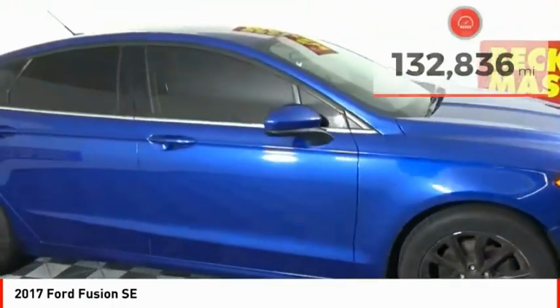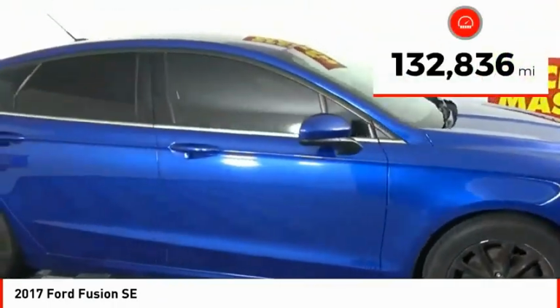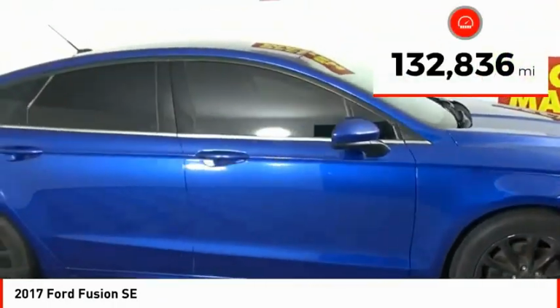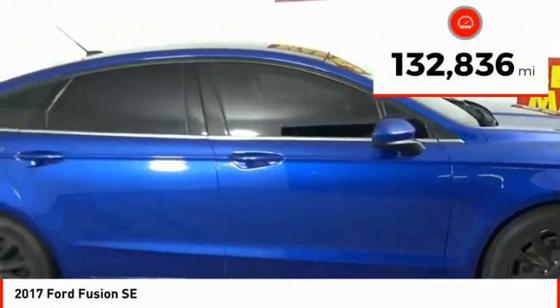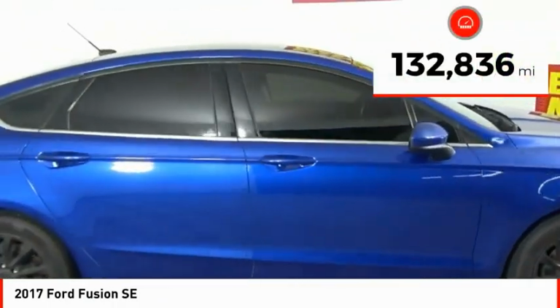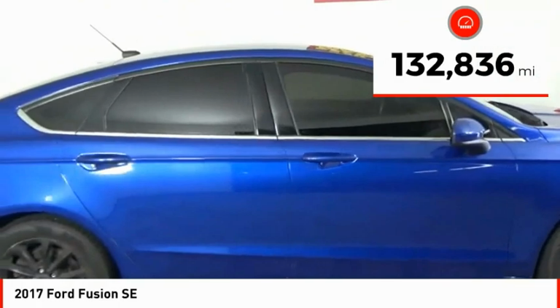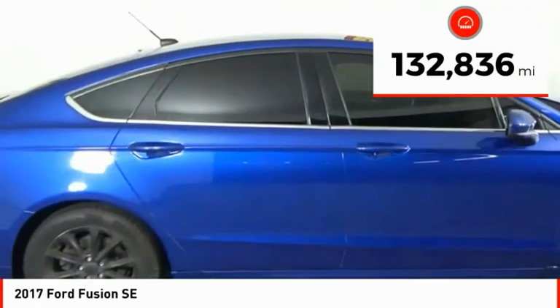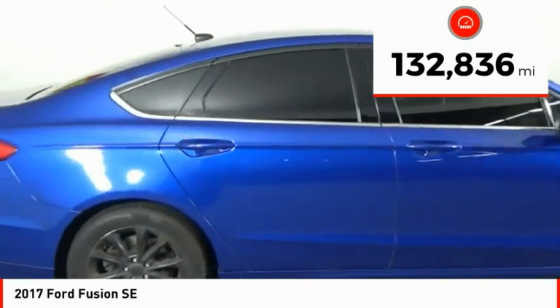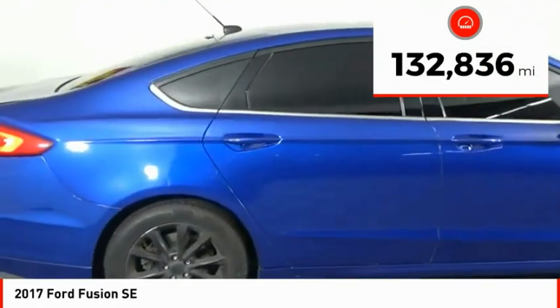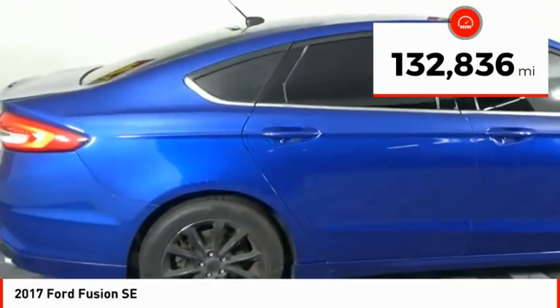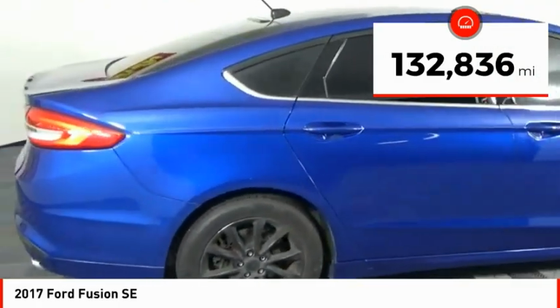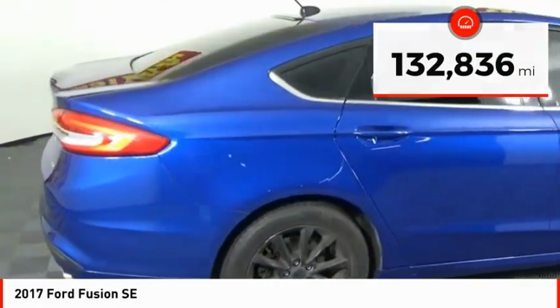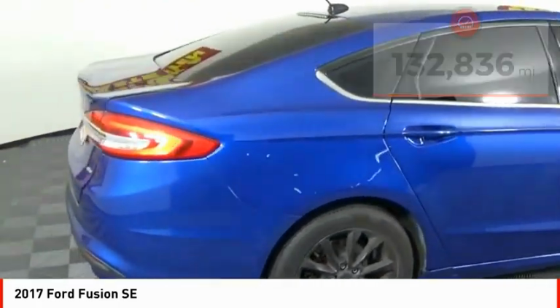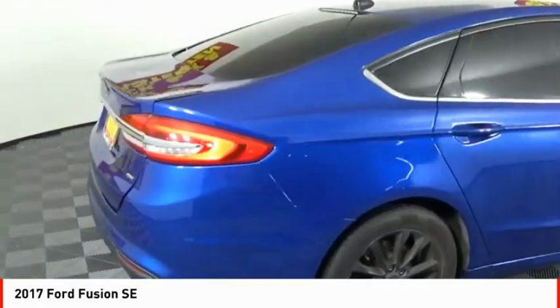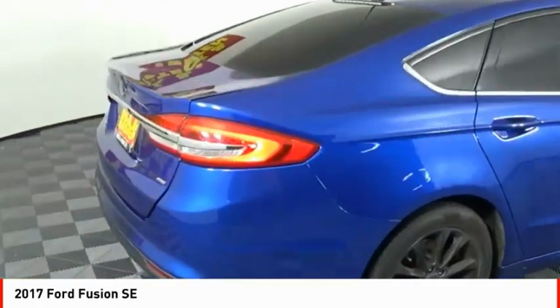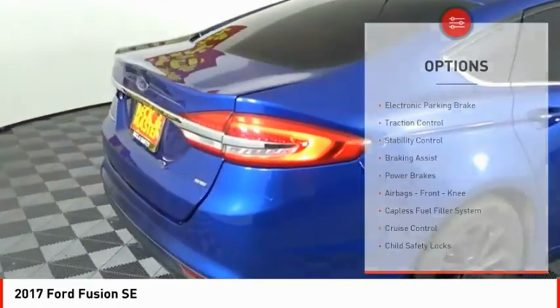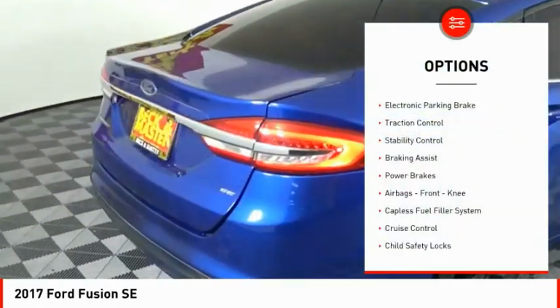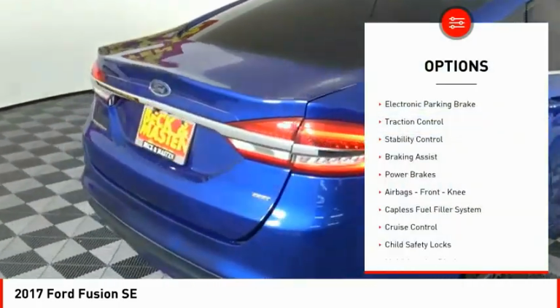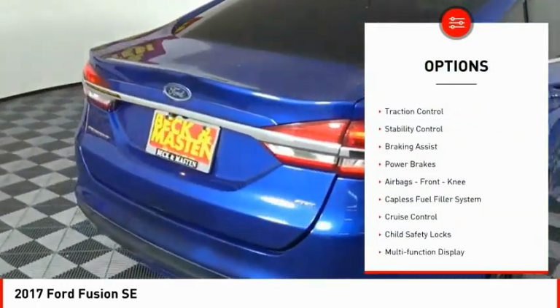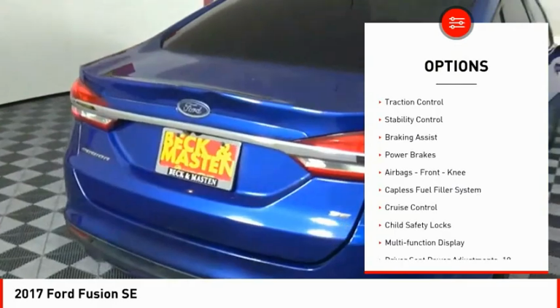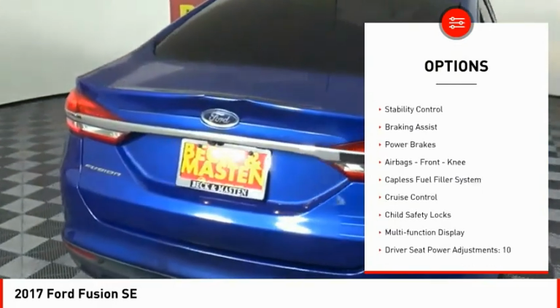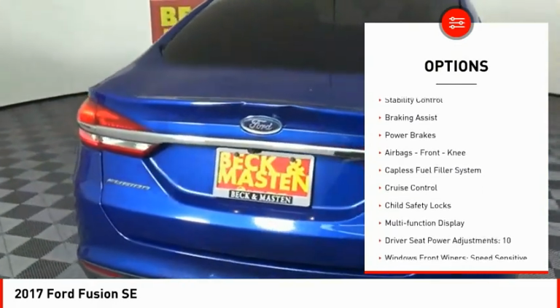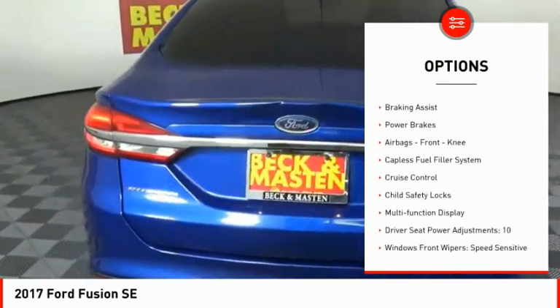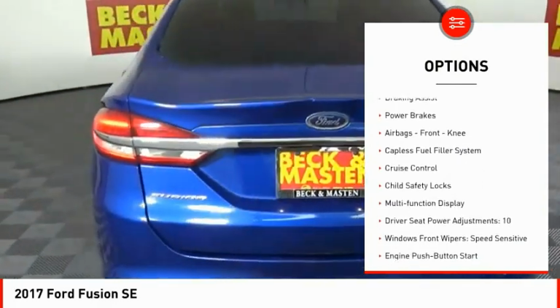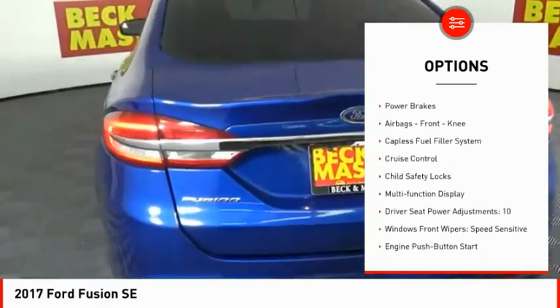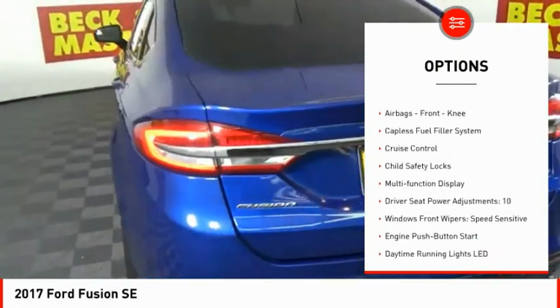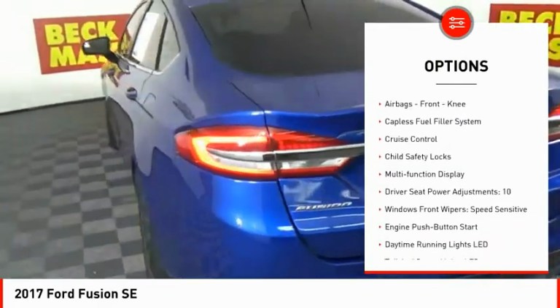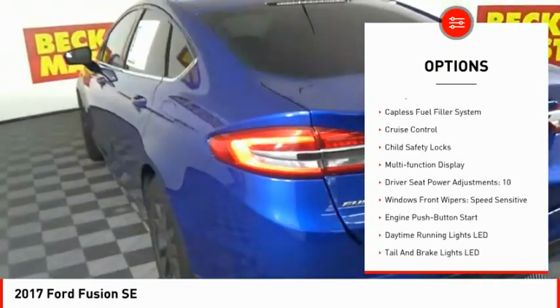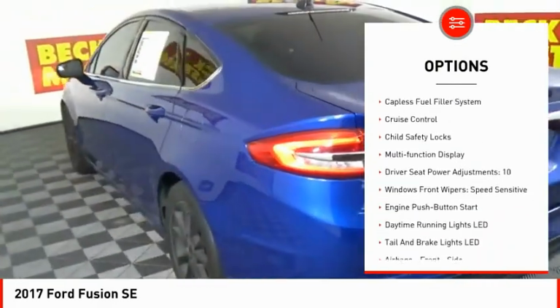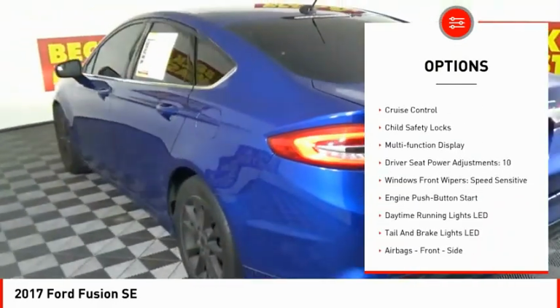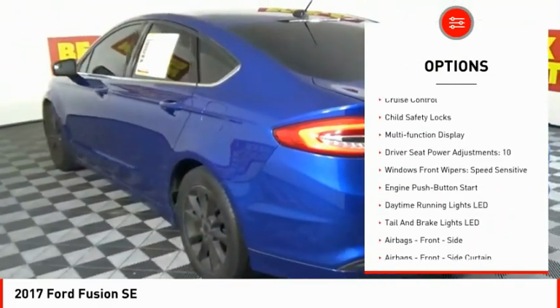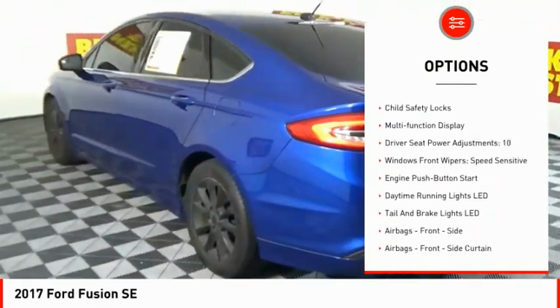This vehicle has less than 135,000 miles. Here are some of this vehicle's great options: electronic parking brake, traction control, stability control, braking assist, power brakes.